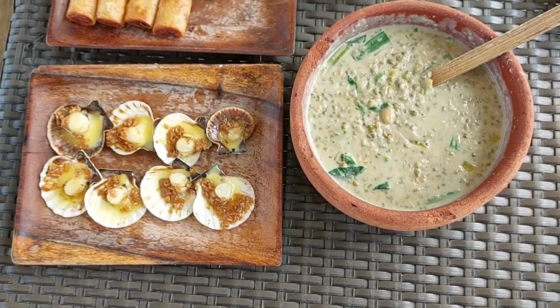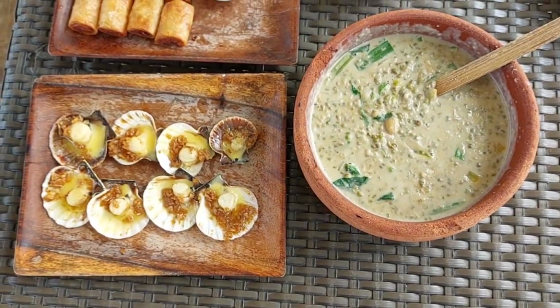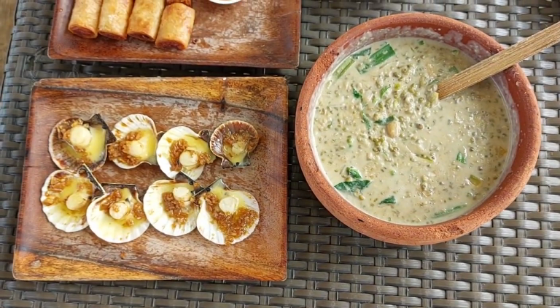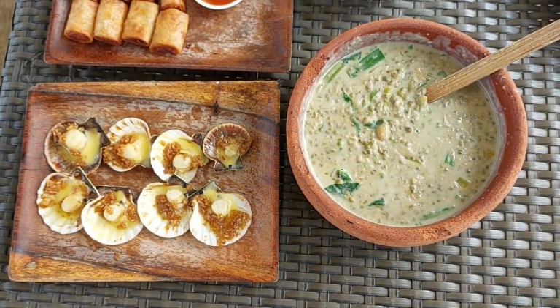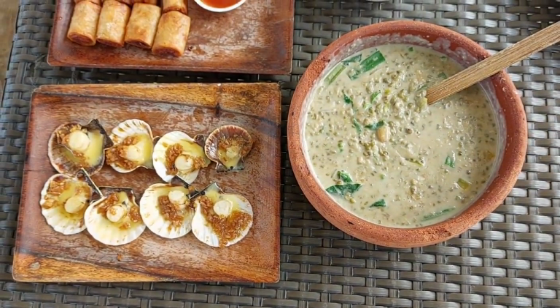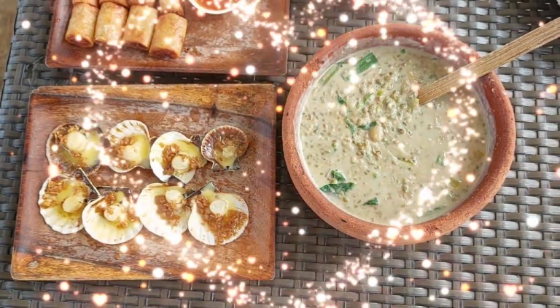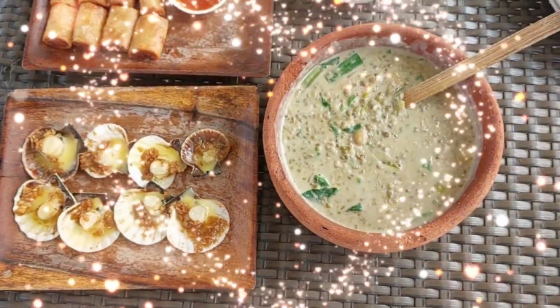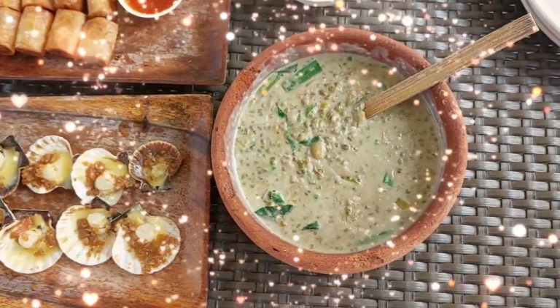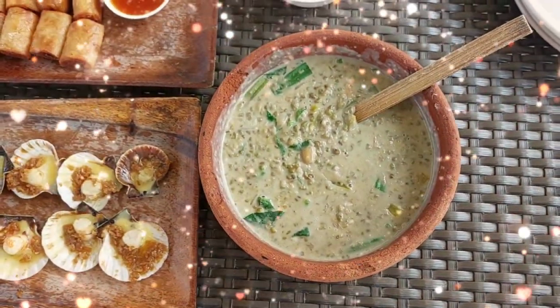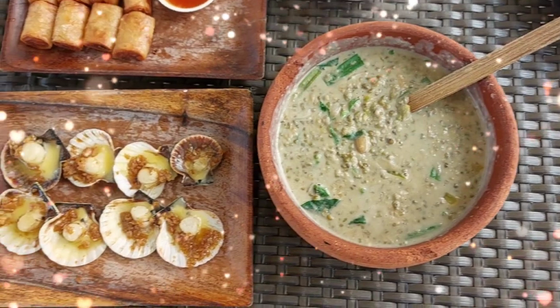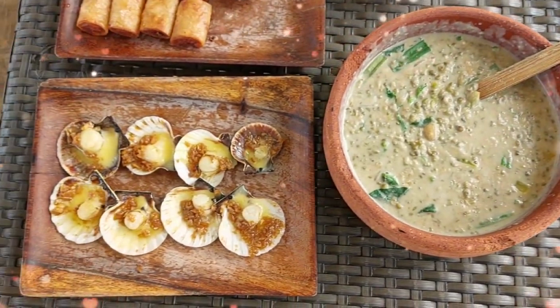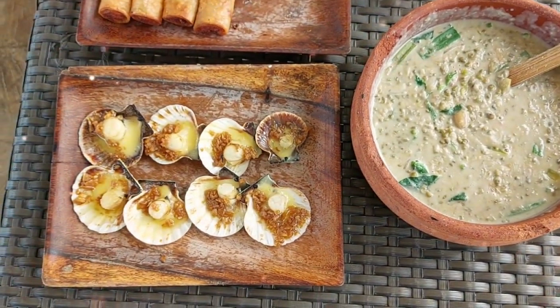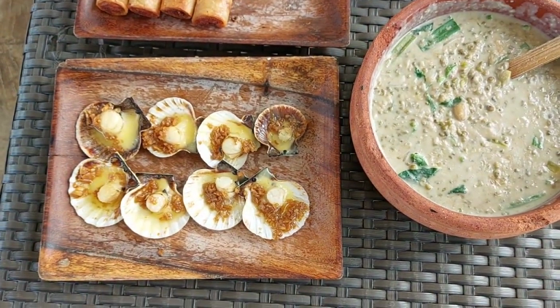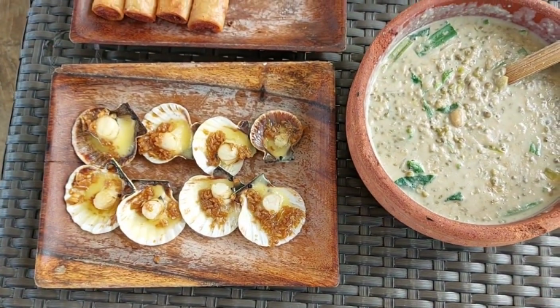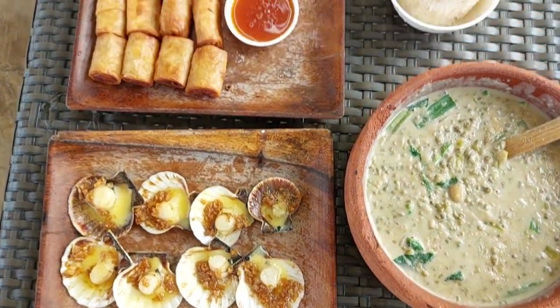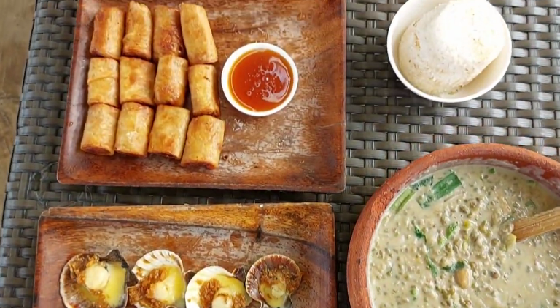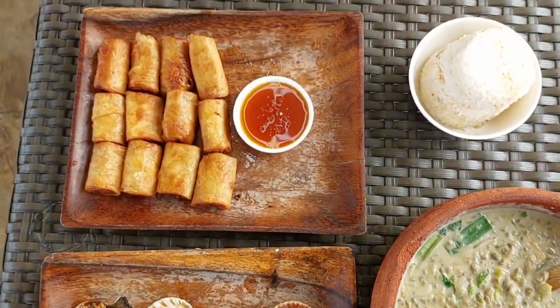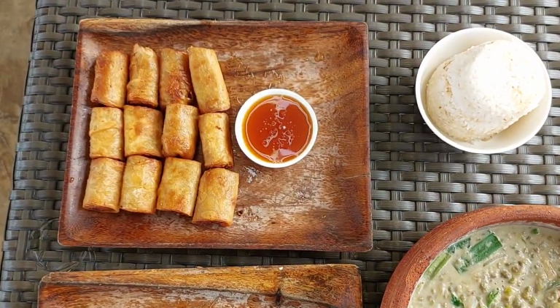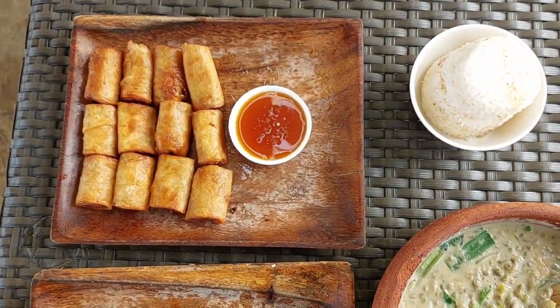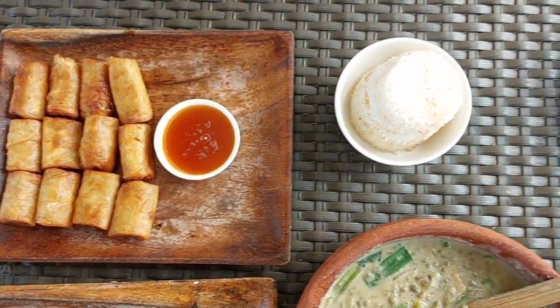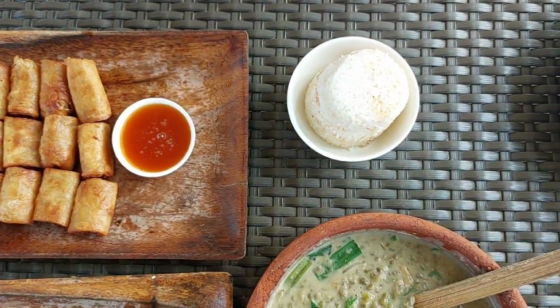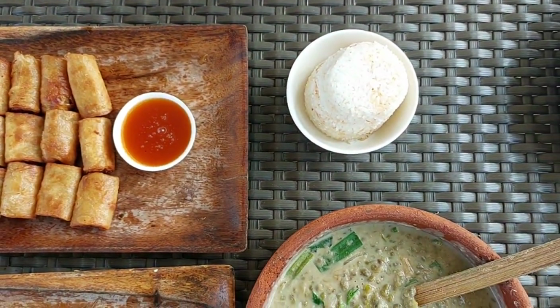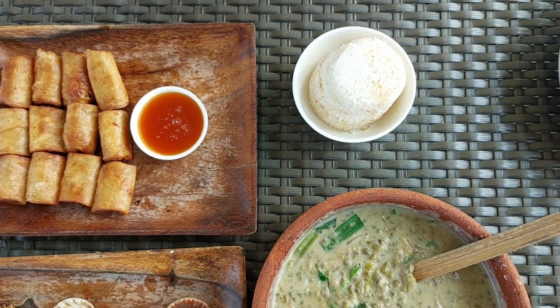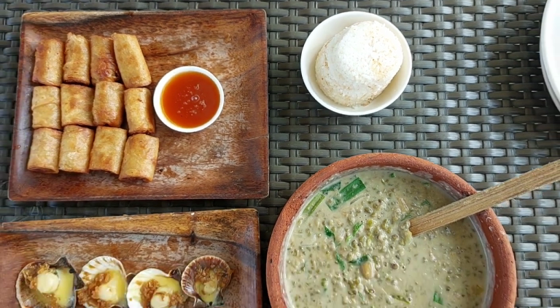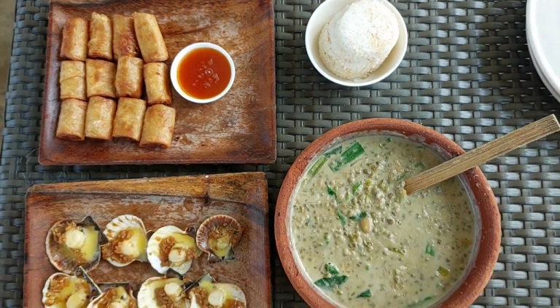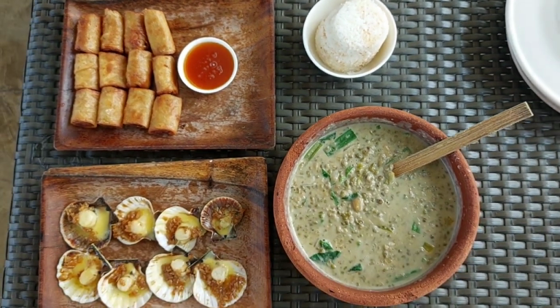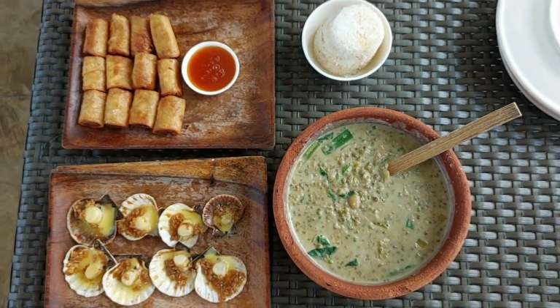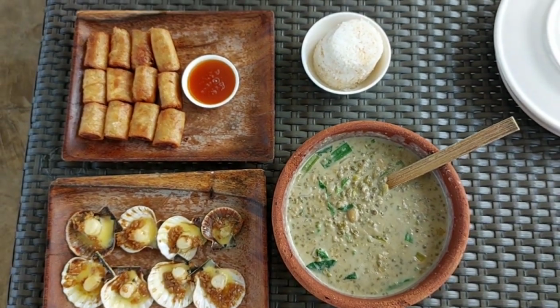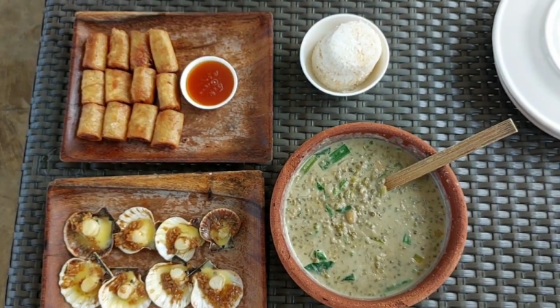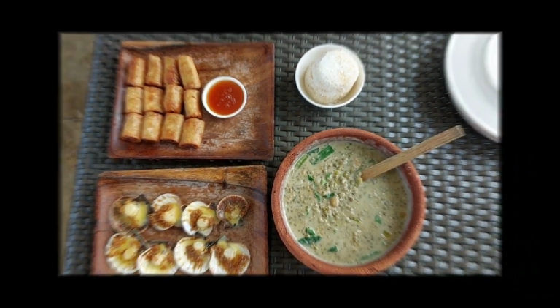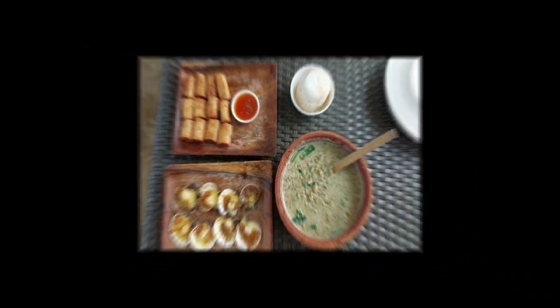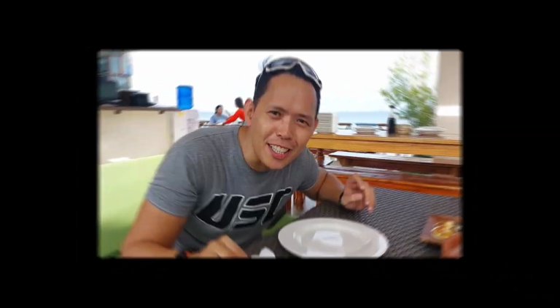So this is what I ordered — tinataang munggo, big scallops, lumpia, and garlic rice. Yummy yummy, let's eat!